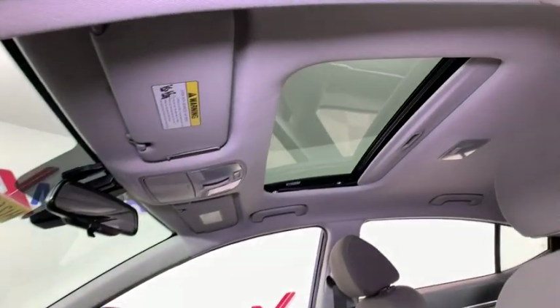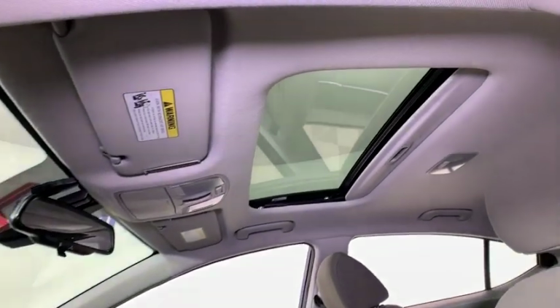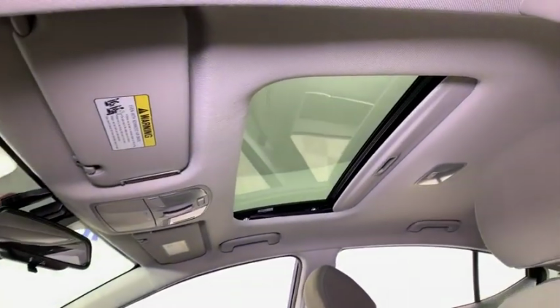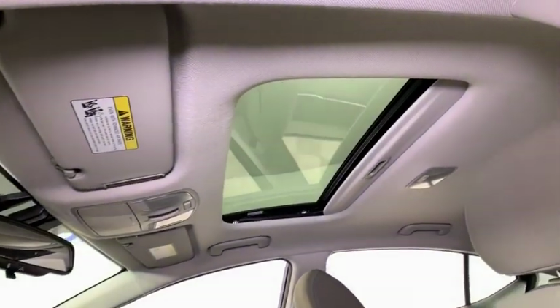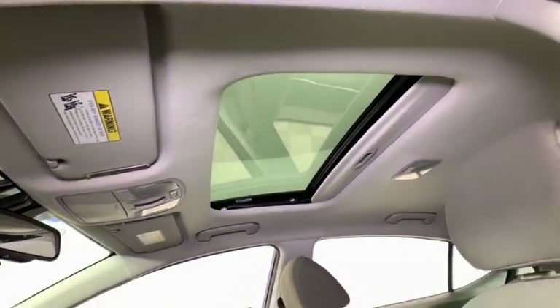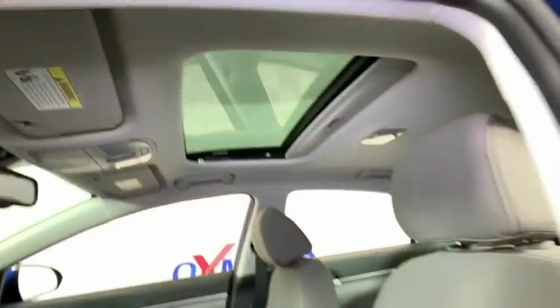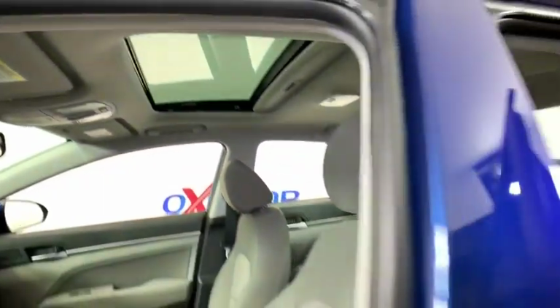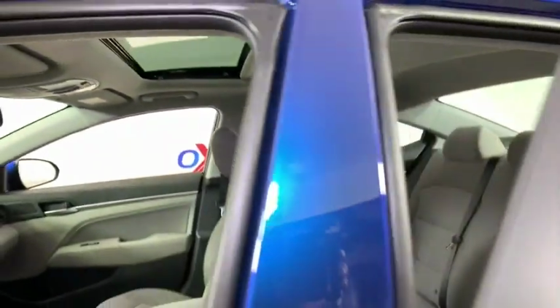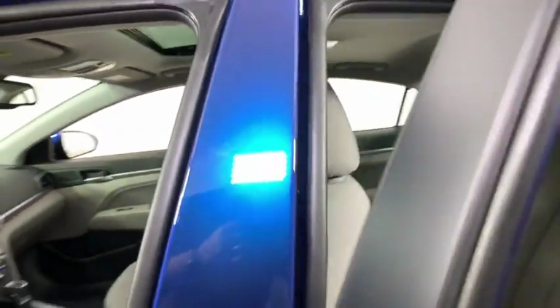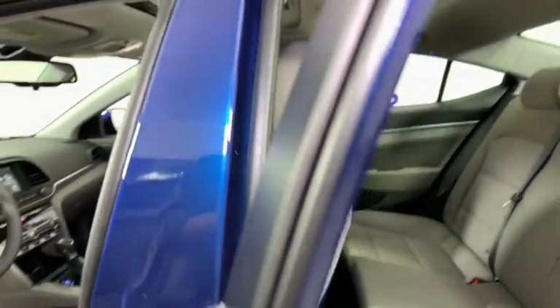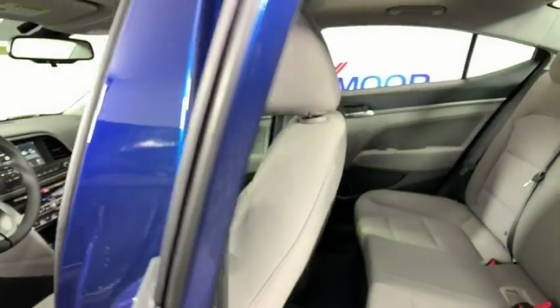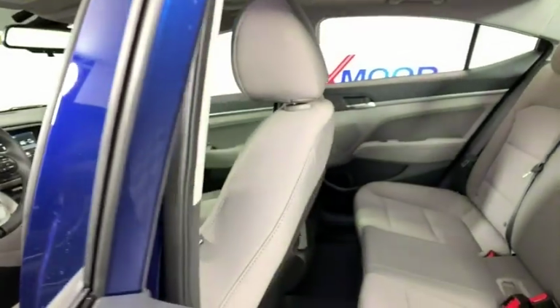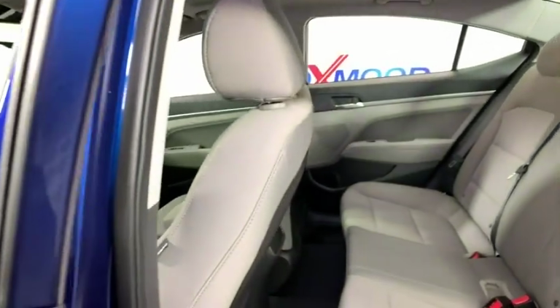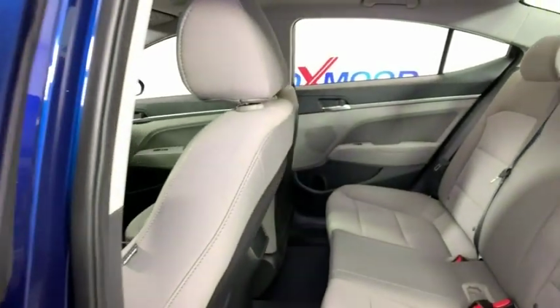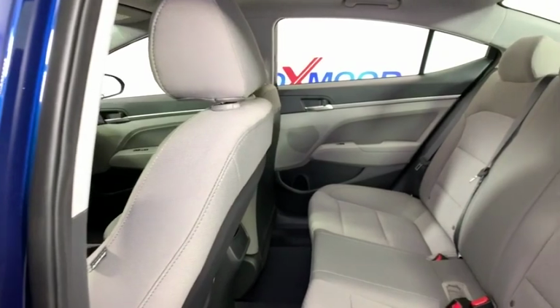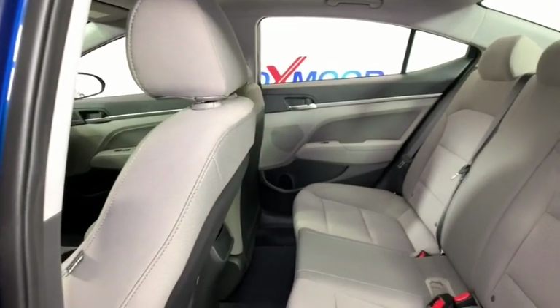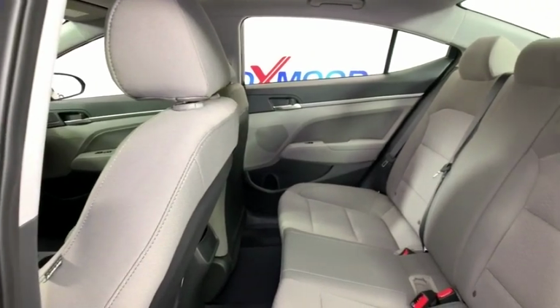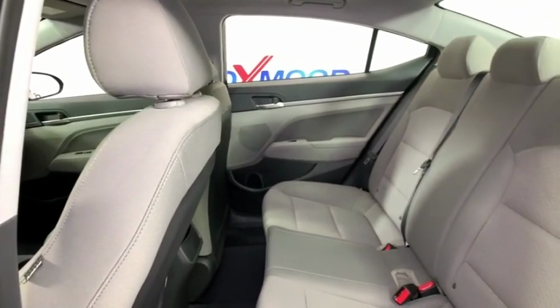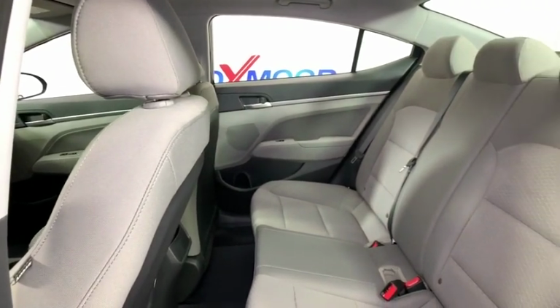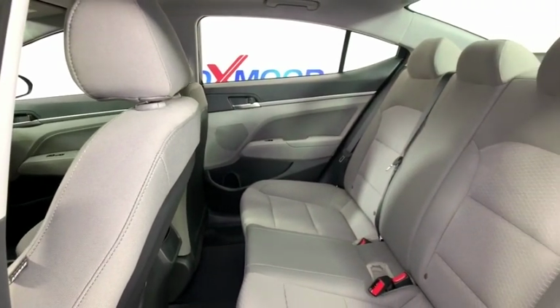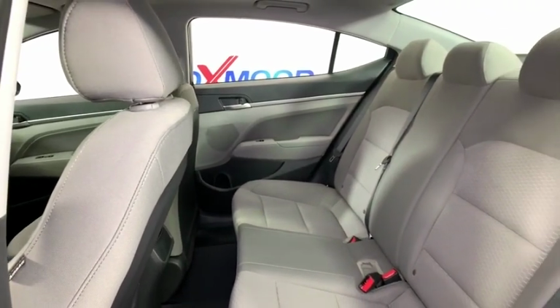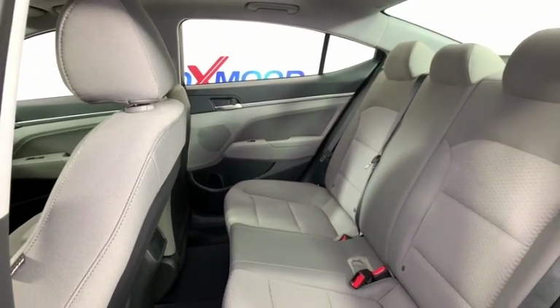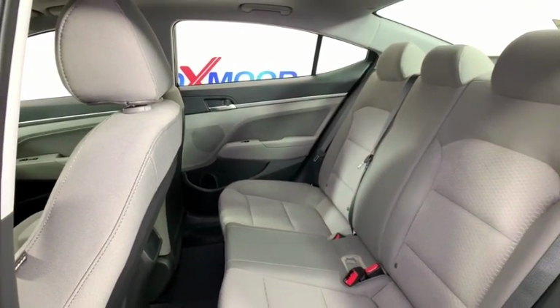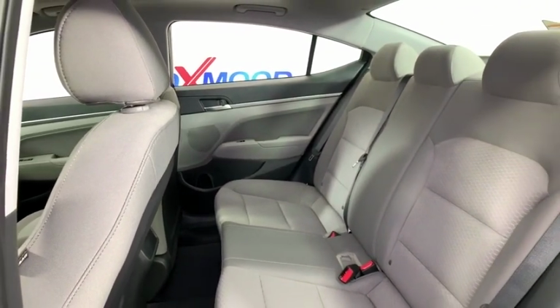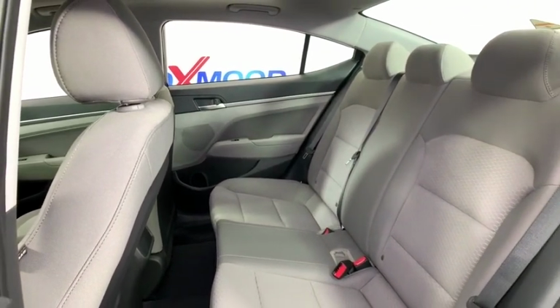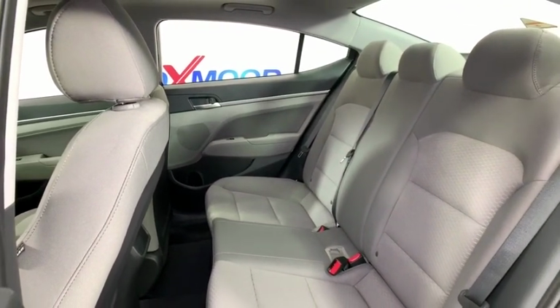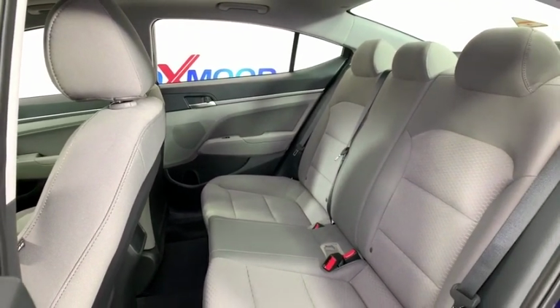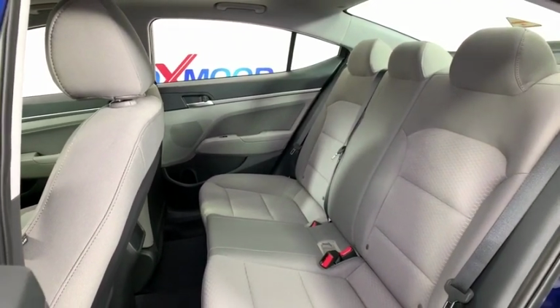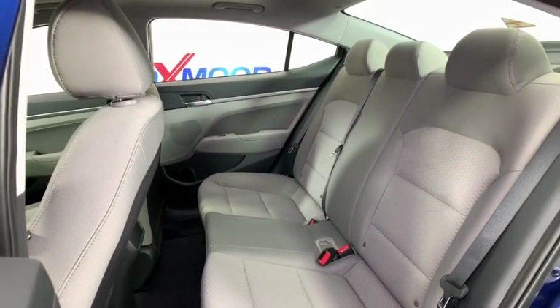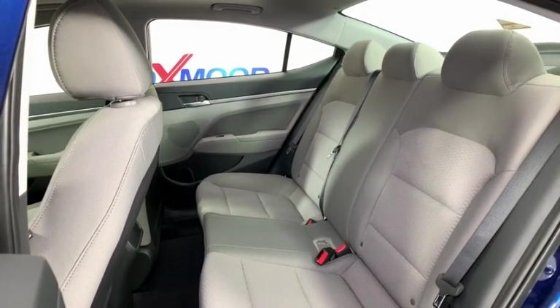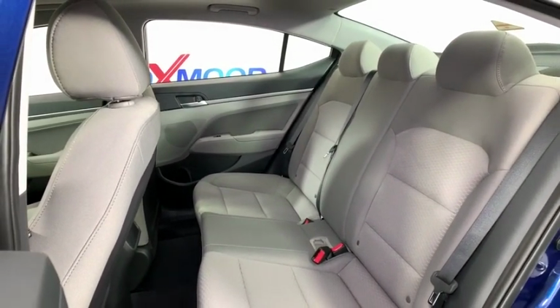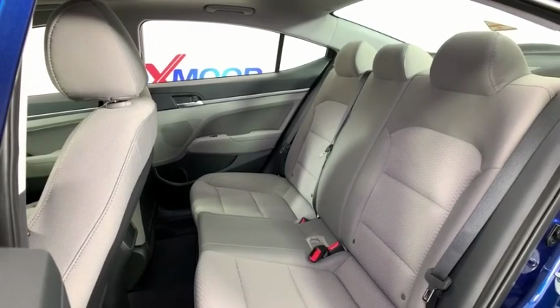Power windows, carpeted floor mats, tachometer, remote keyless entry, brake assist, power moonroof, overhead console, panic alarm, front reading lamps.